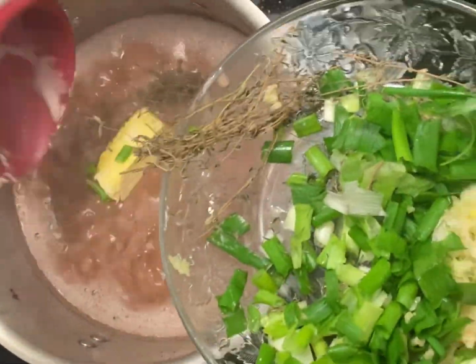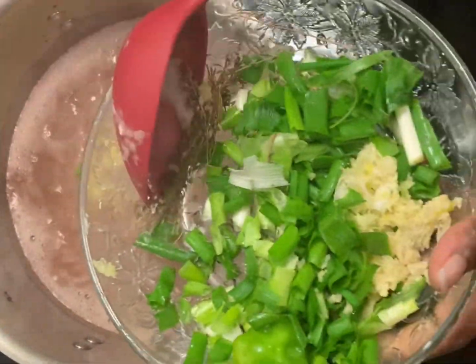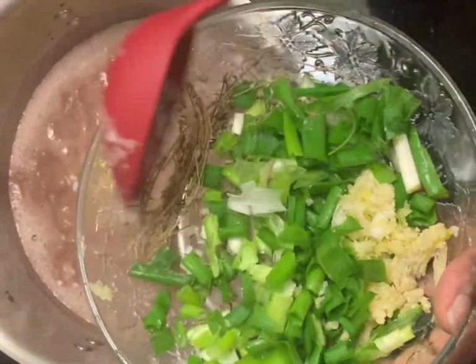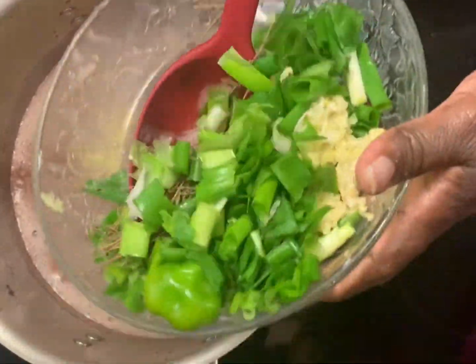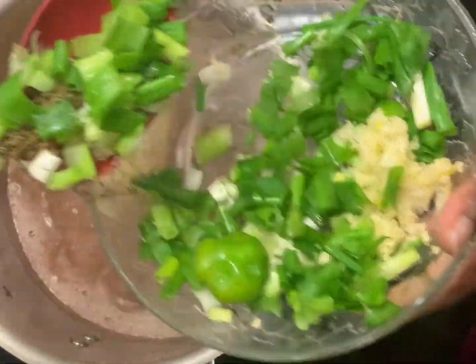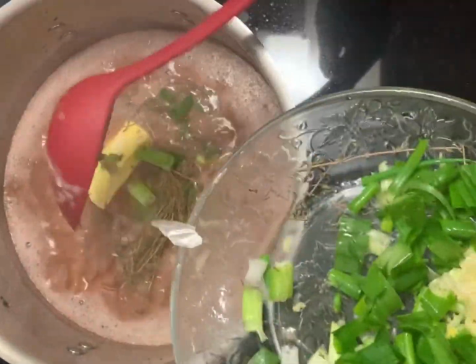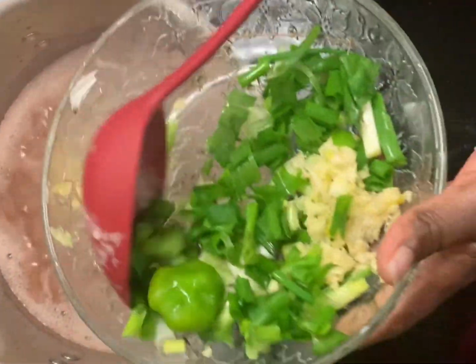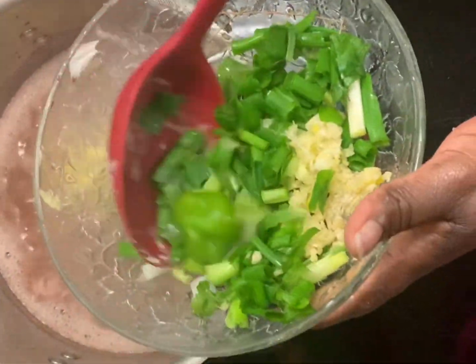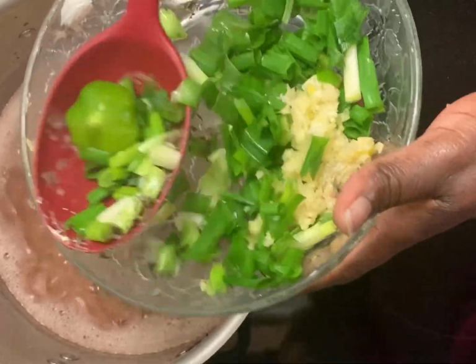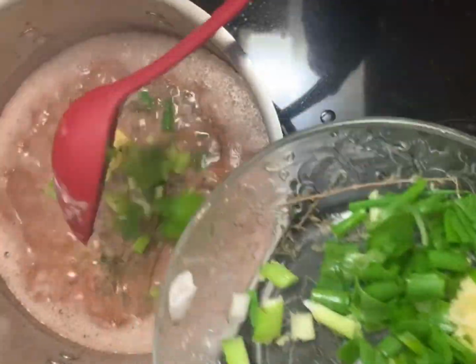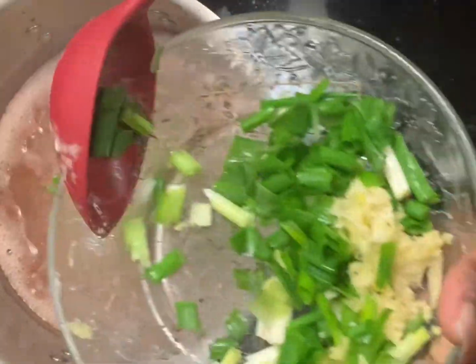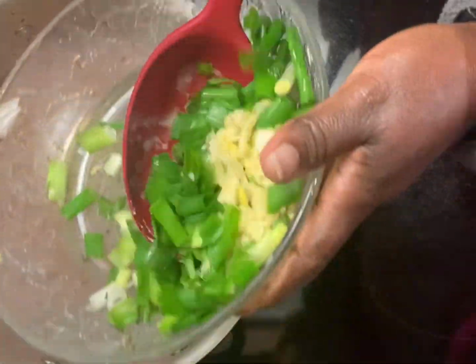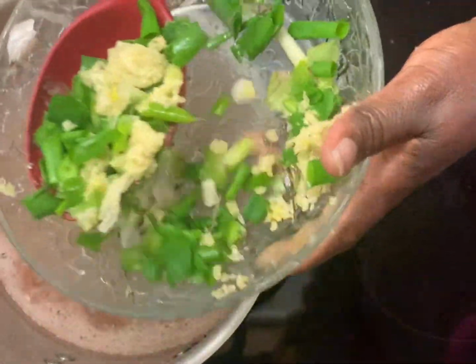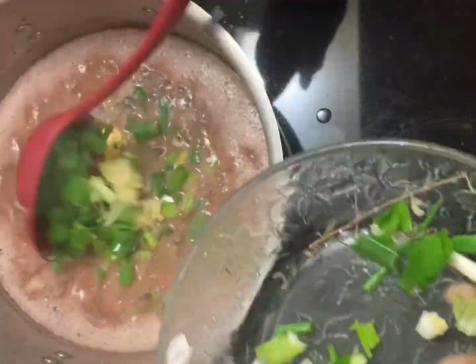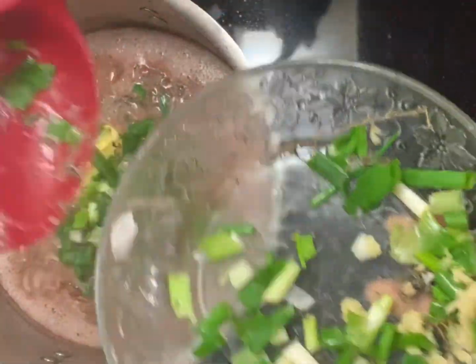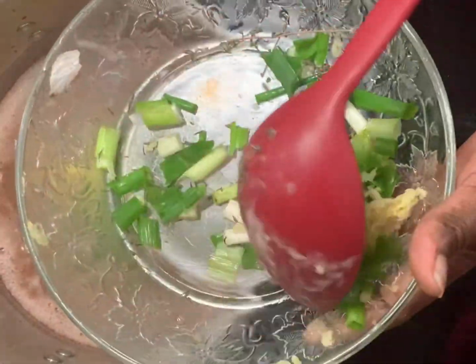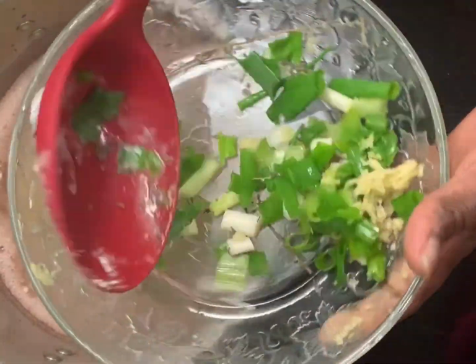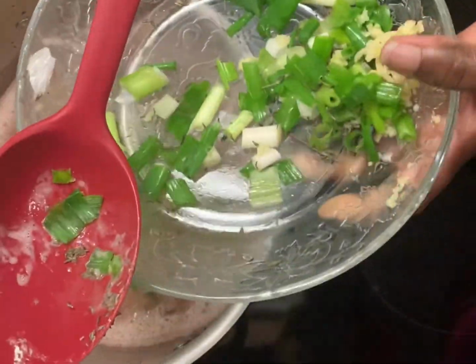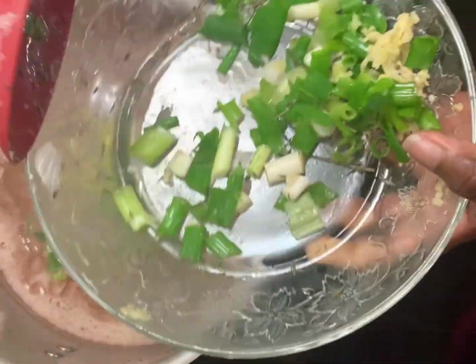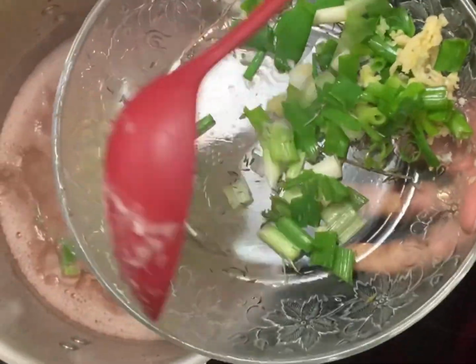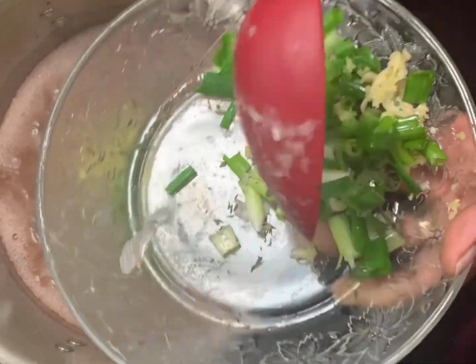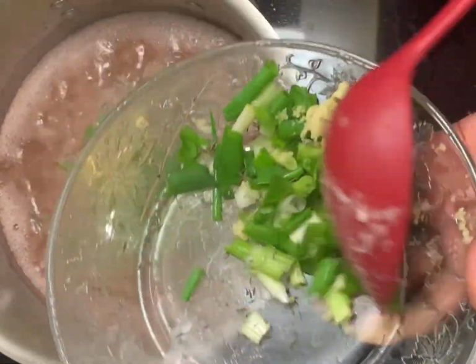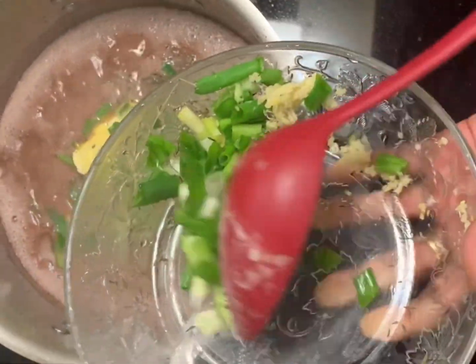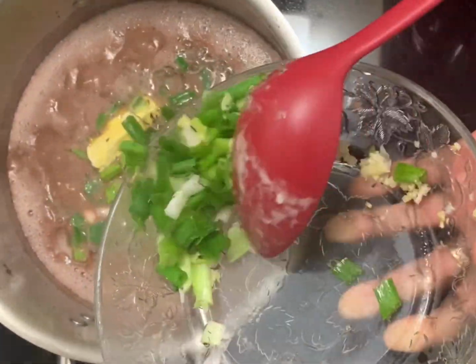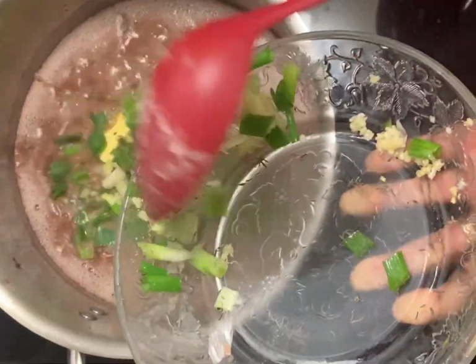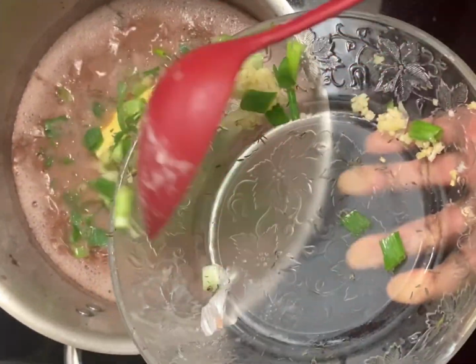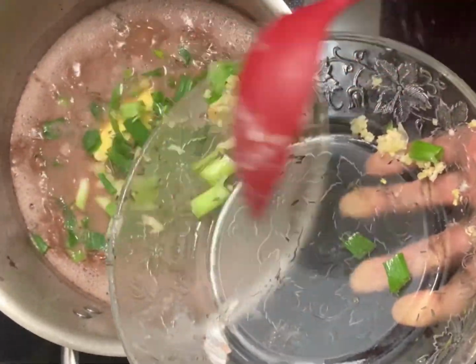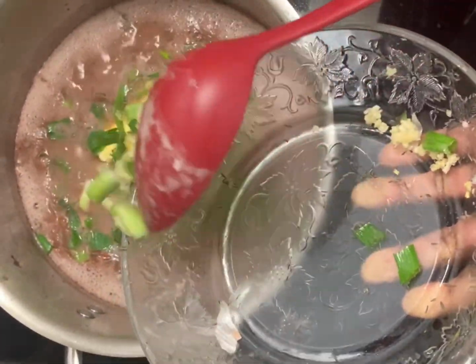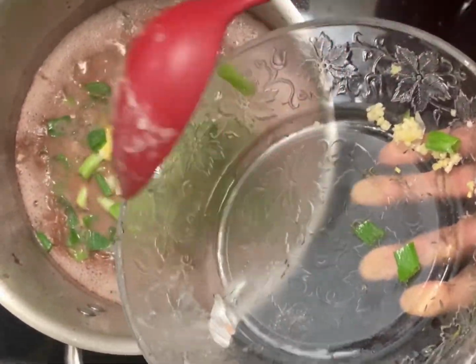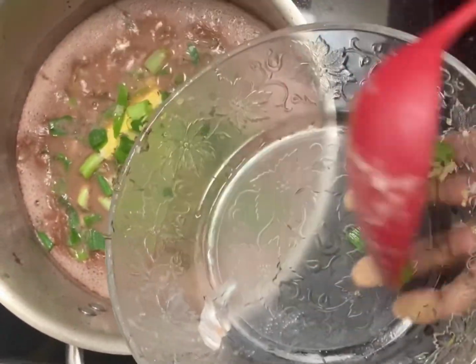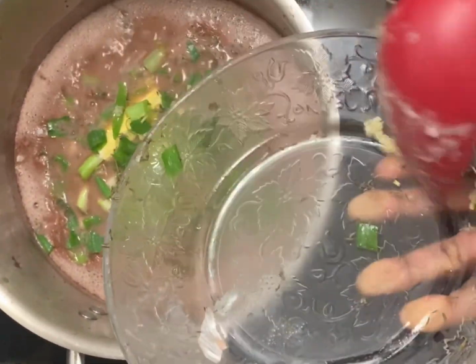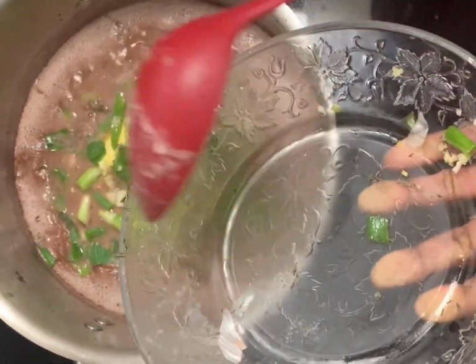The scallion is cut into small pieces along with the other seasoning and added to the cooked peas. I allow it to cook and simmer for about 15 minutes.